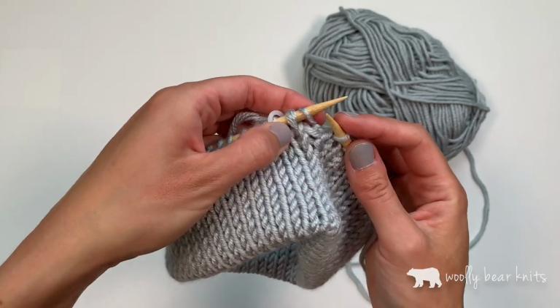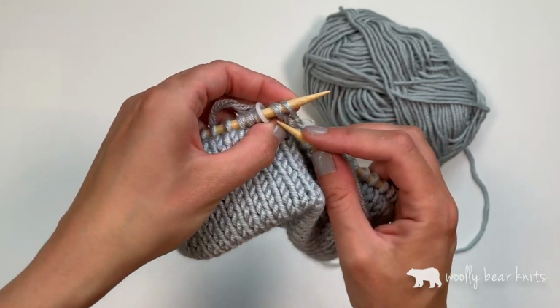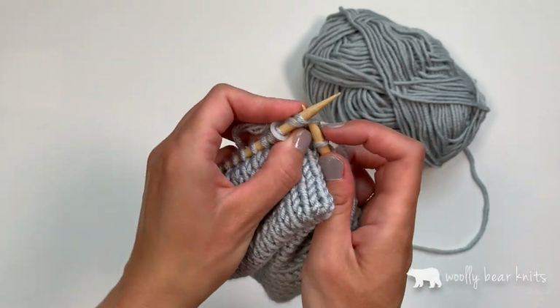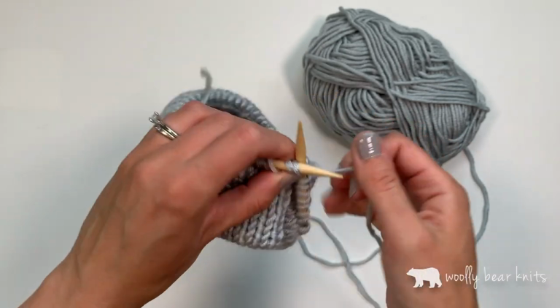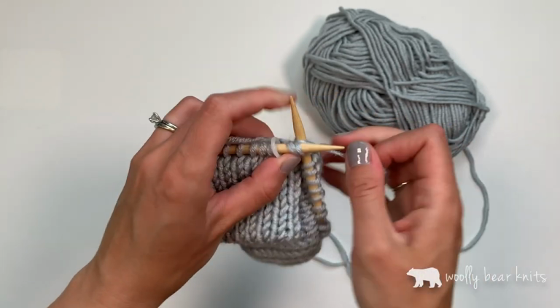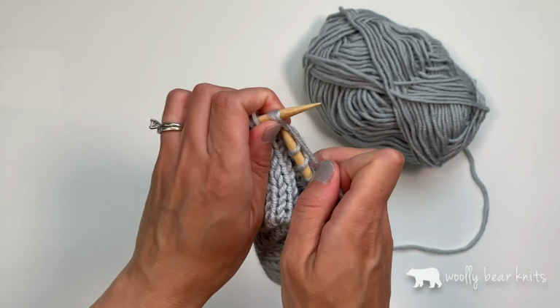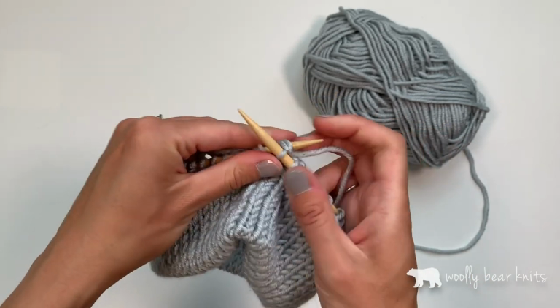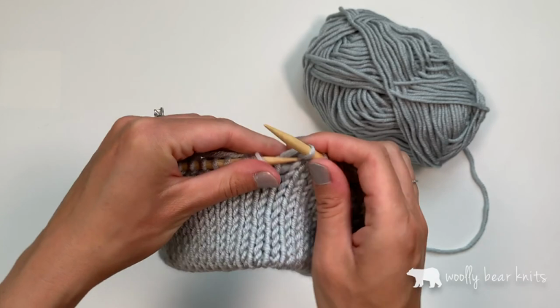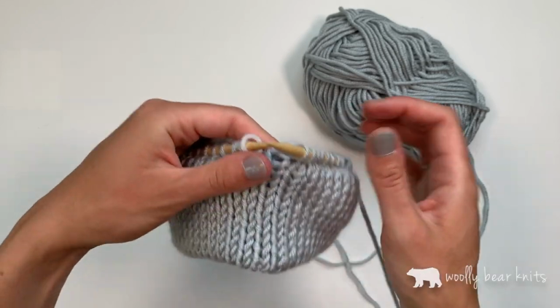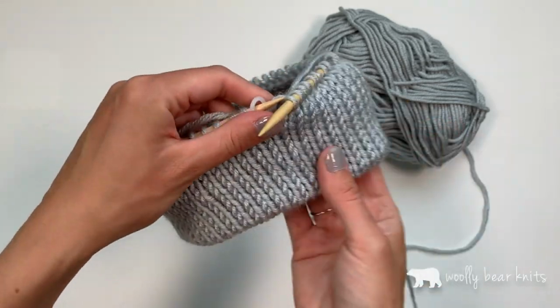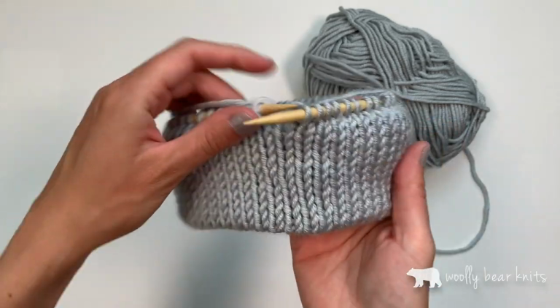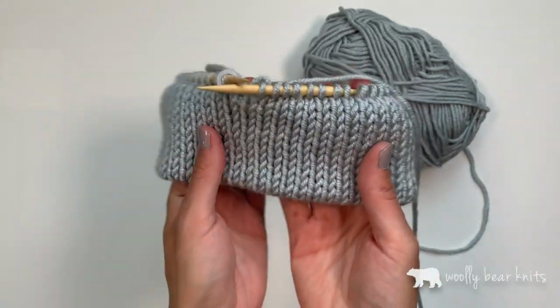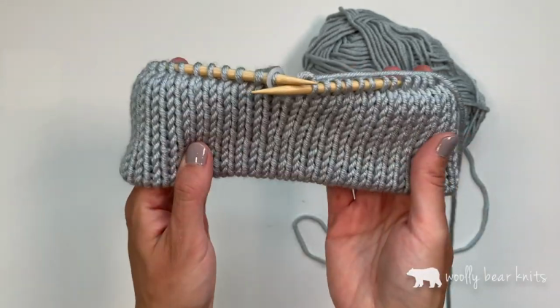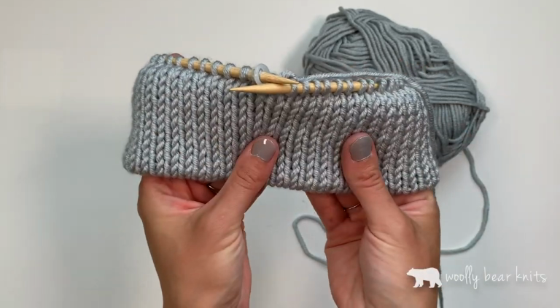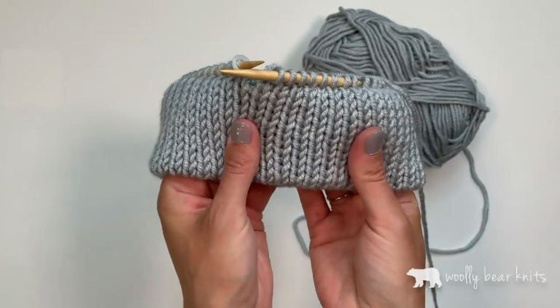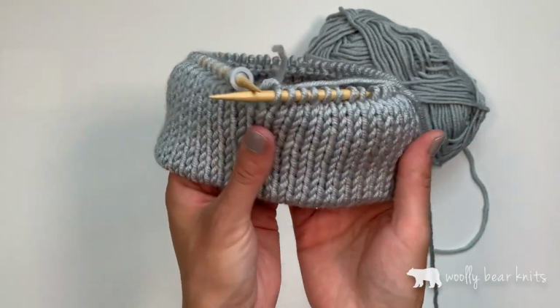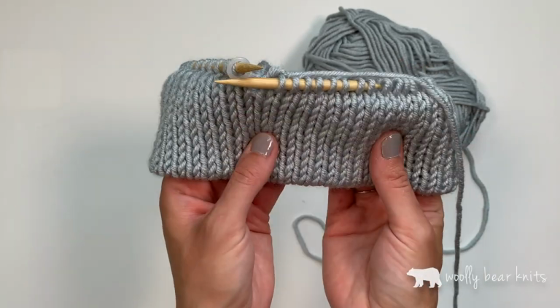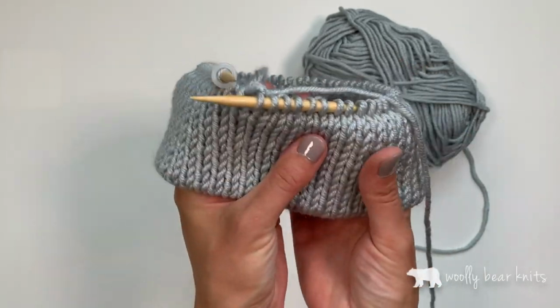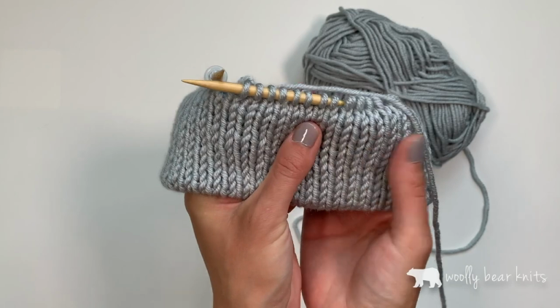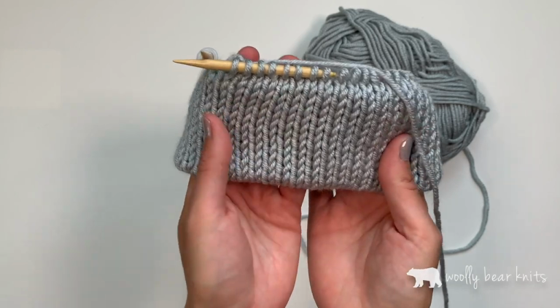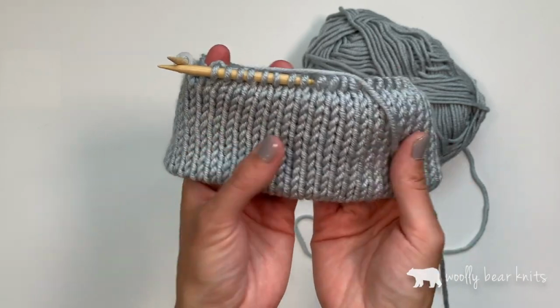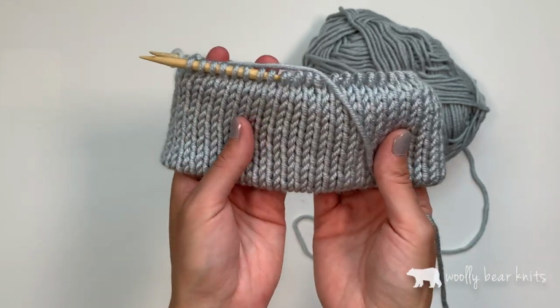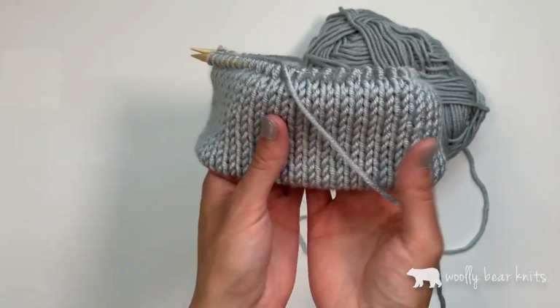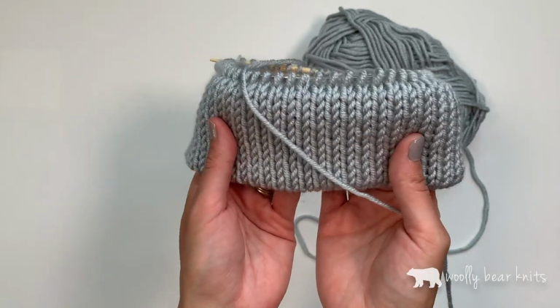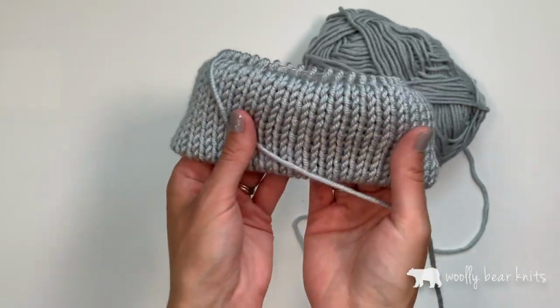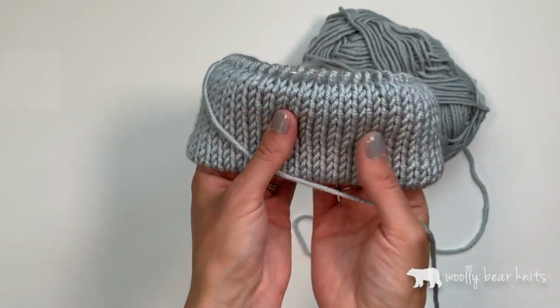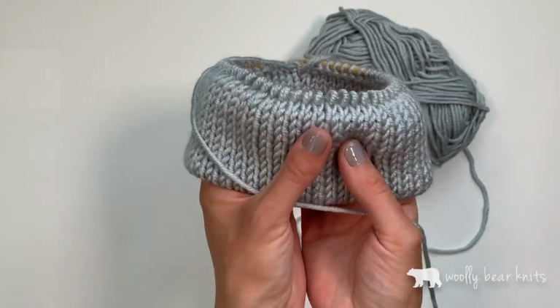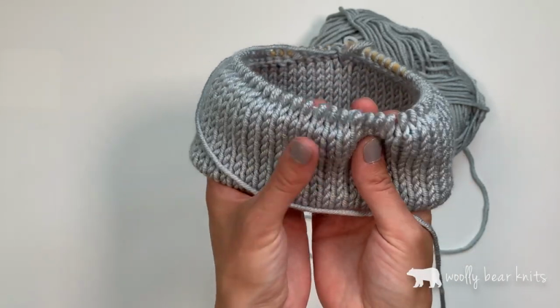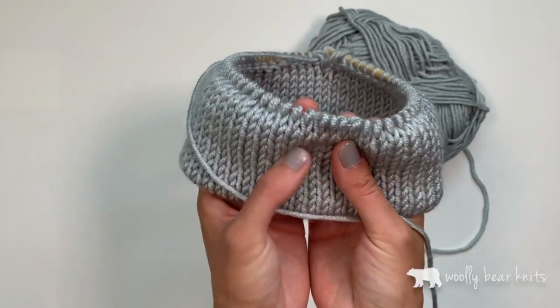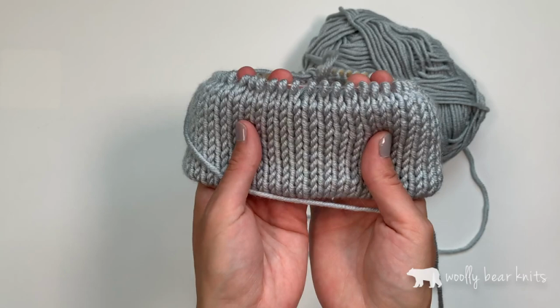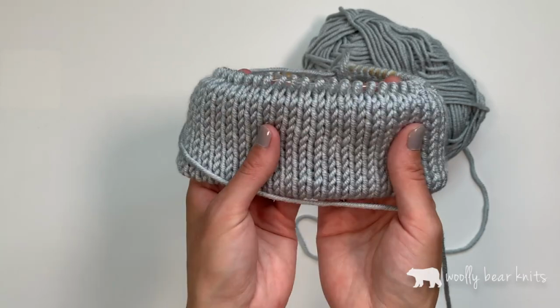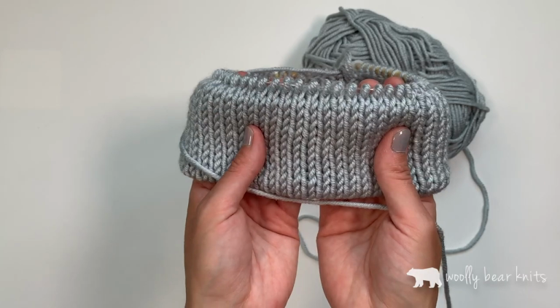Last one — knit two together — and there is my double brim. As you can see, it's super thick and super cozy. And if you don't like purling, this is a great way to create a brim that doesn't roll up.